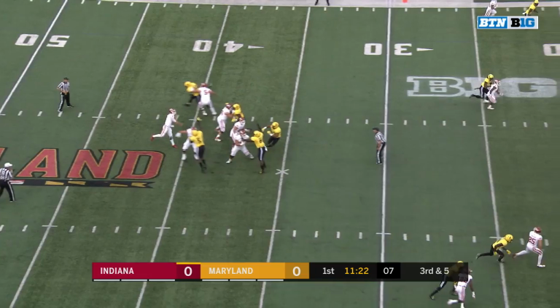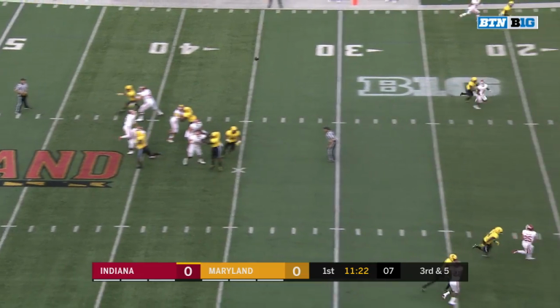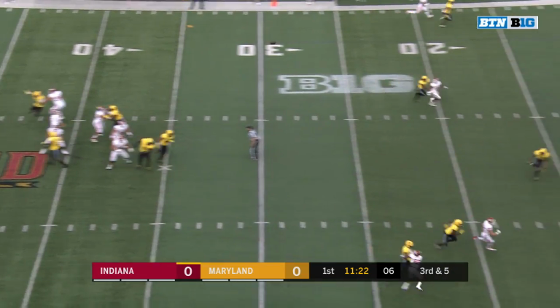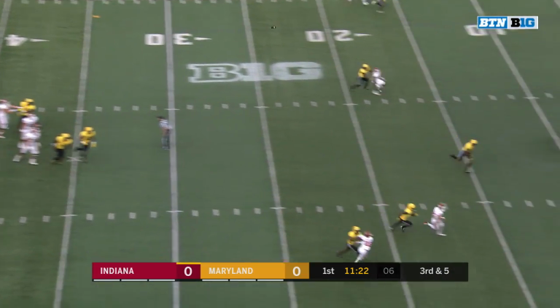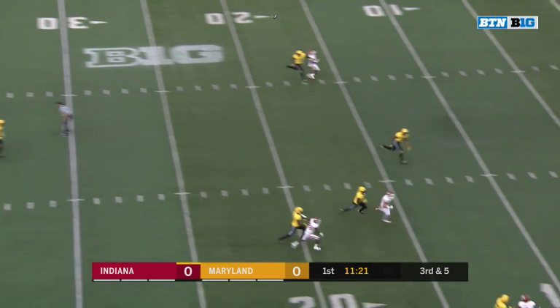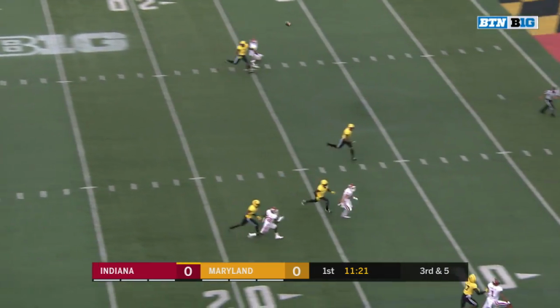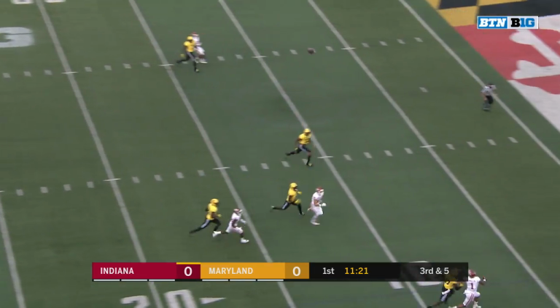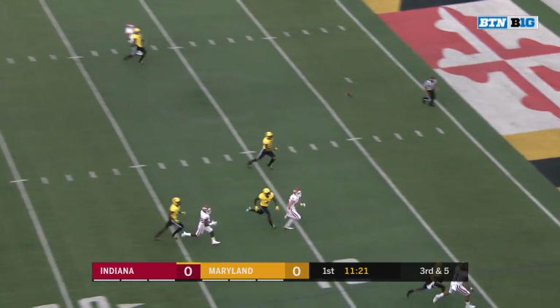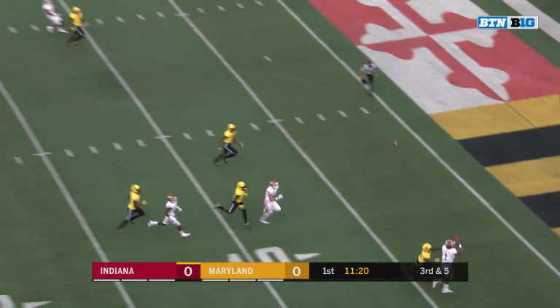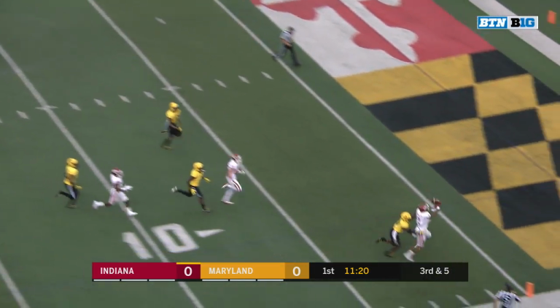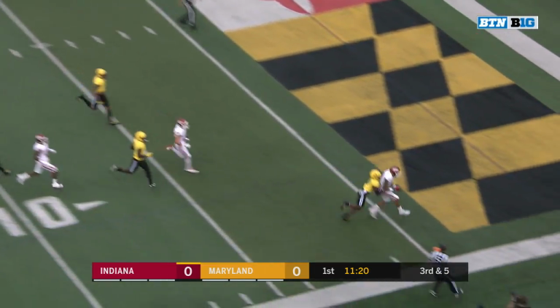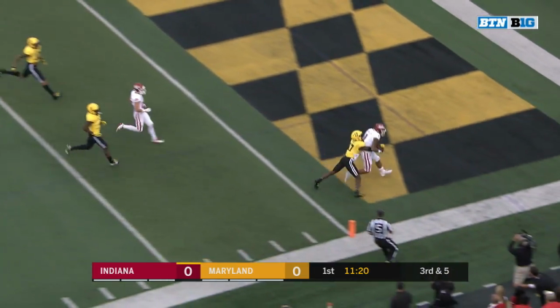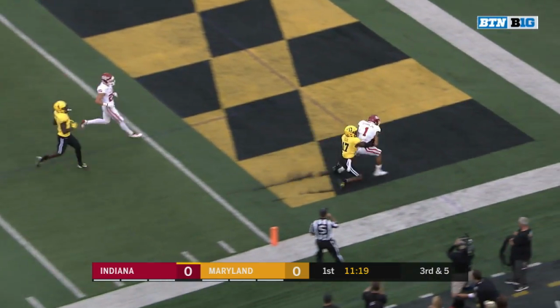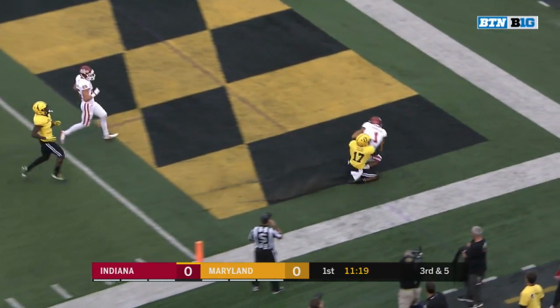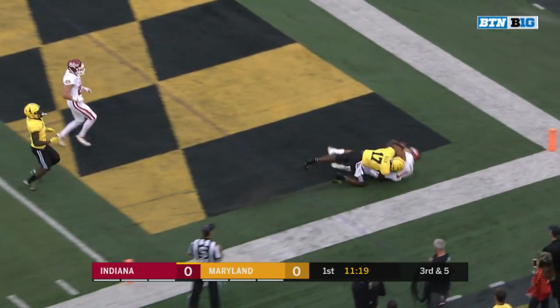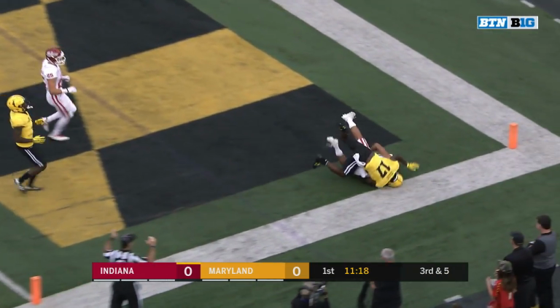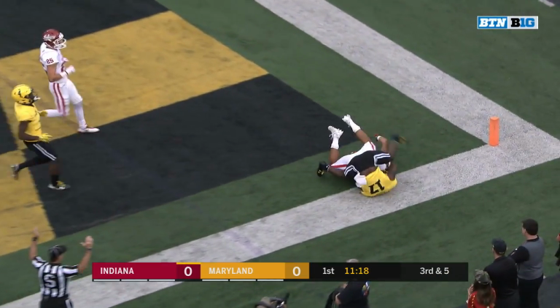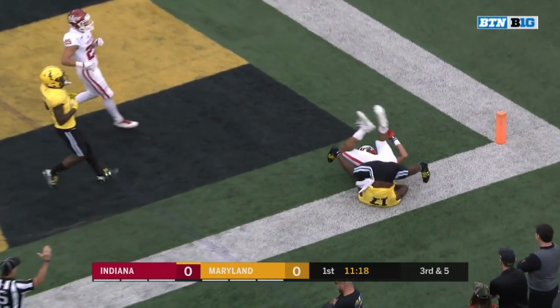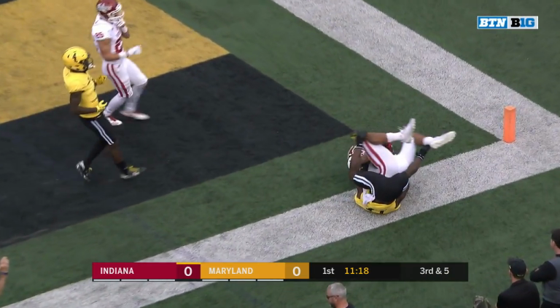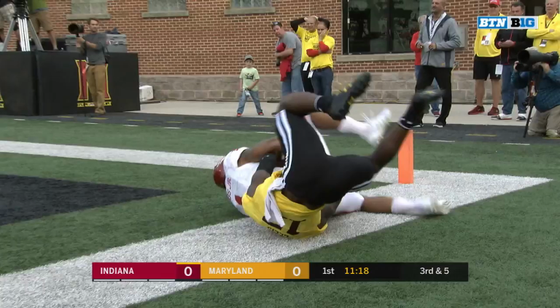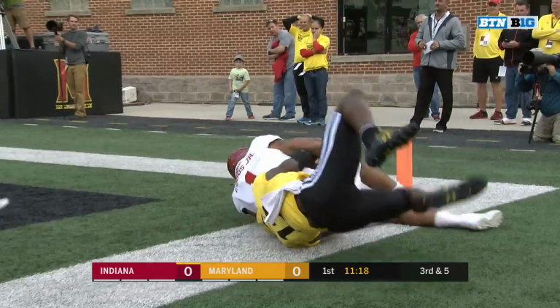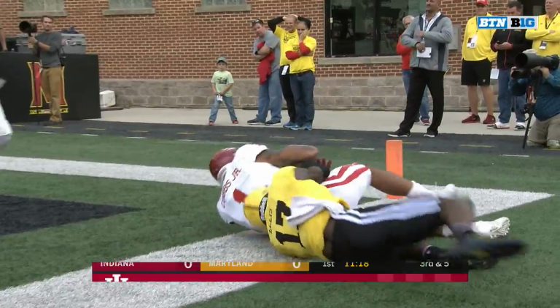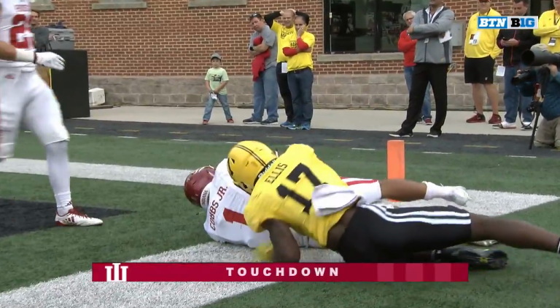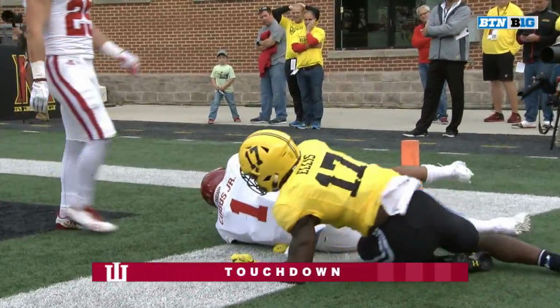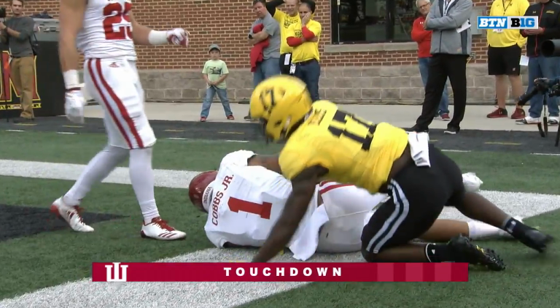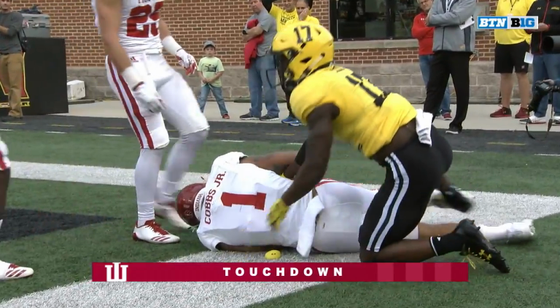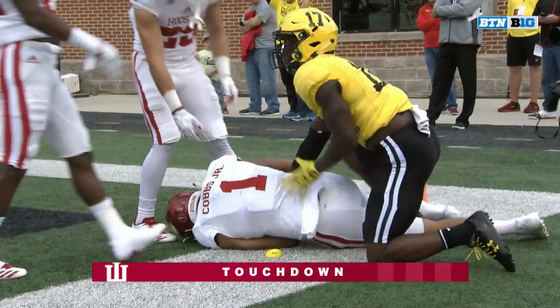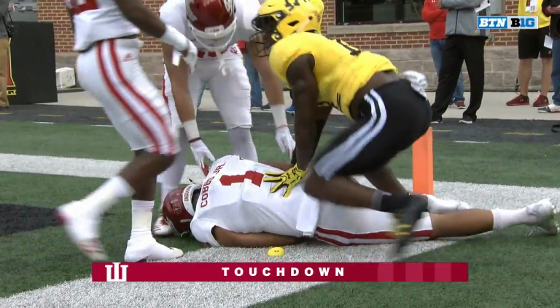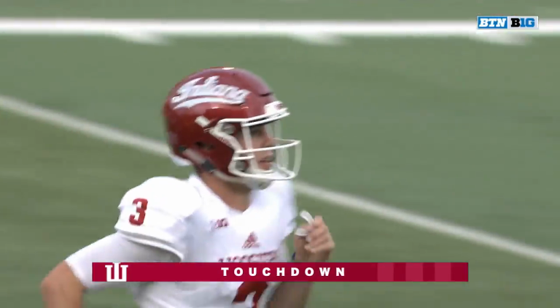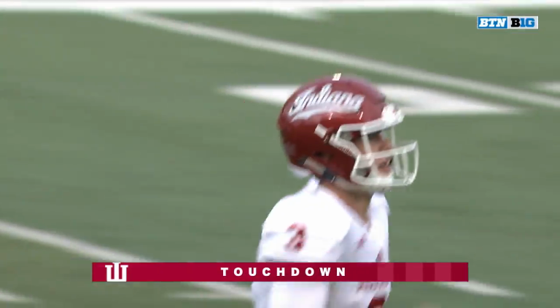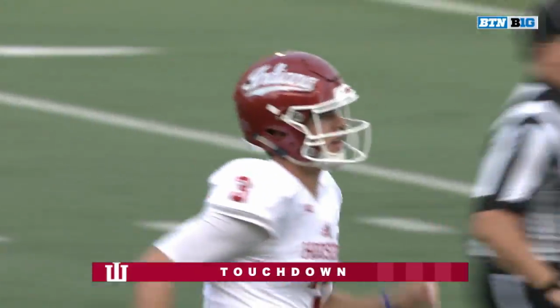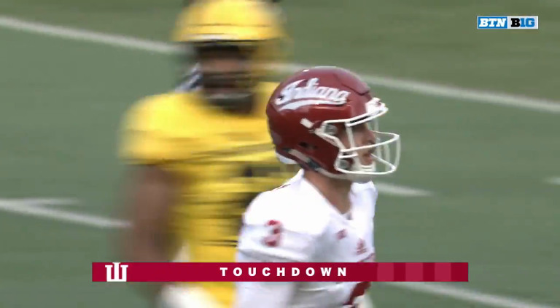Might be a free pass. Trying to find Simi Cobbs. The pass is complete — touchdown Indiana. Simi Cobbs.